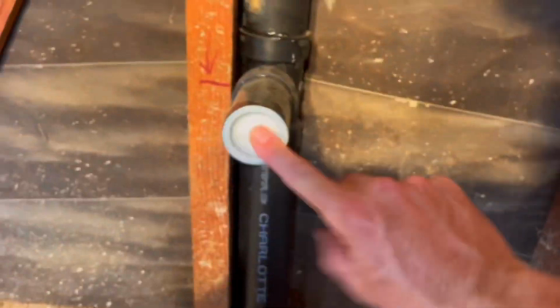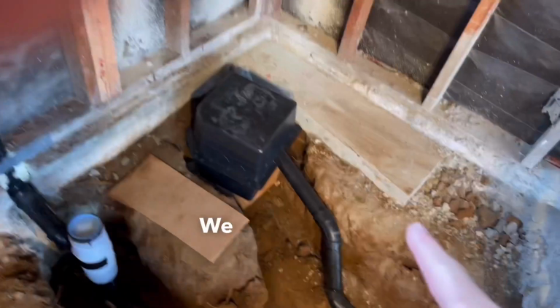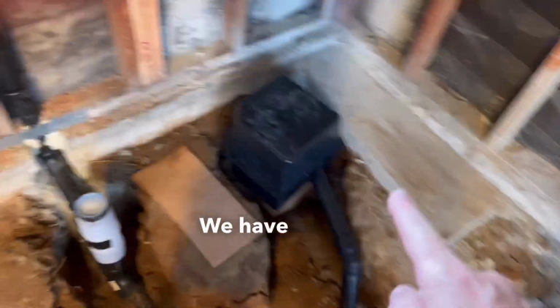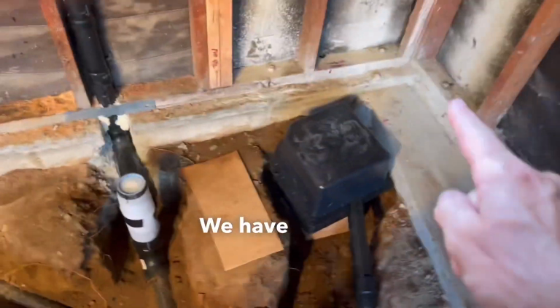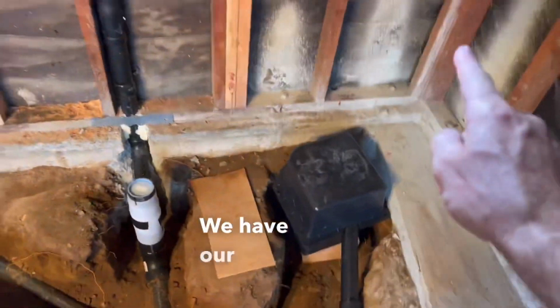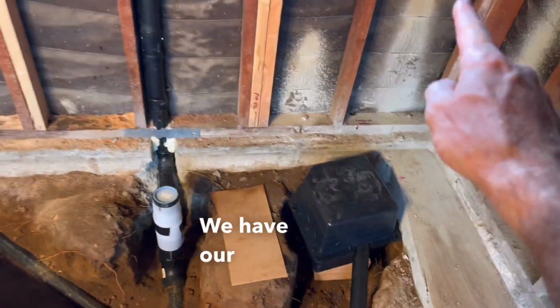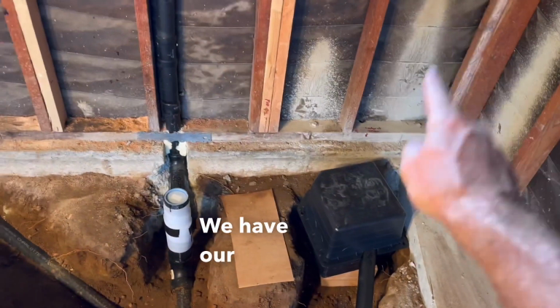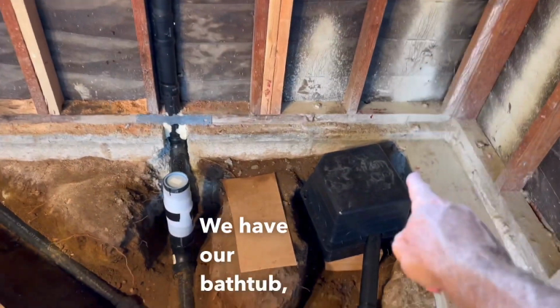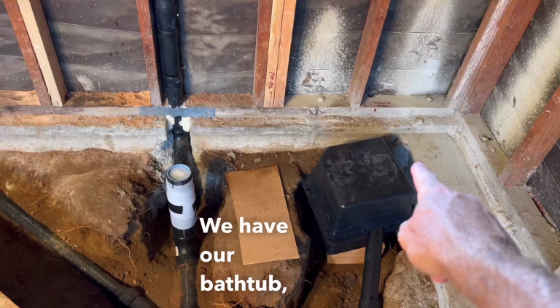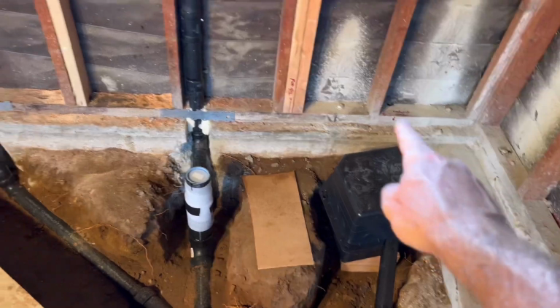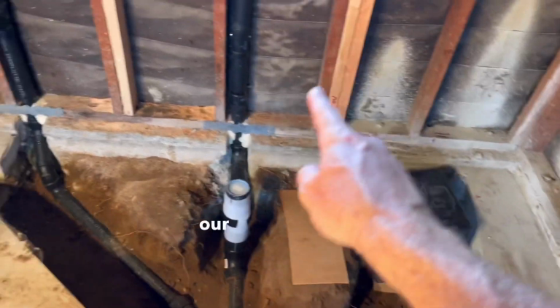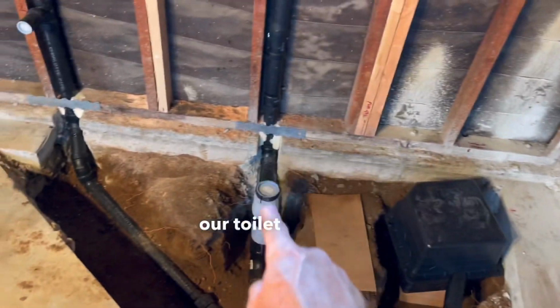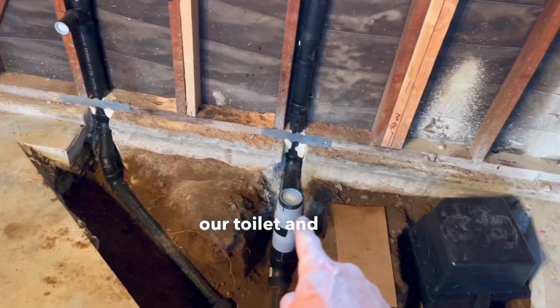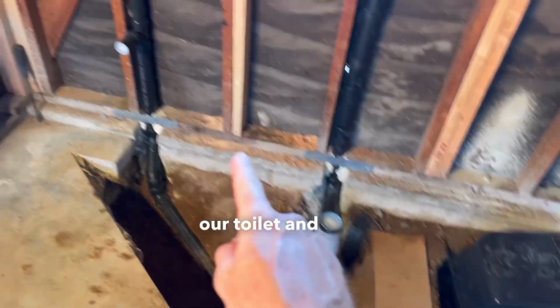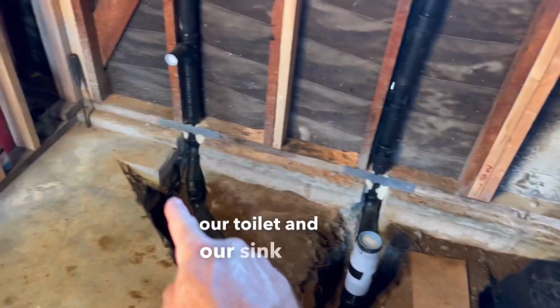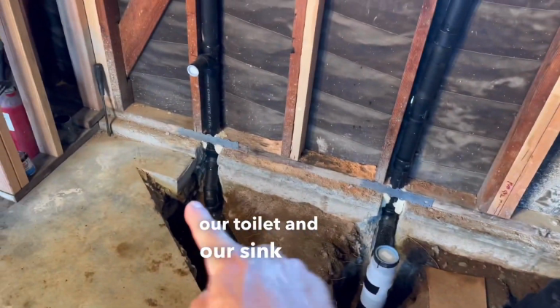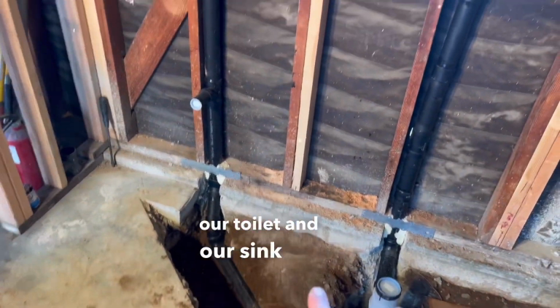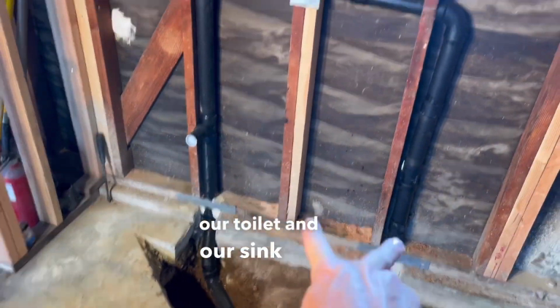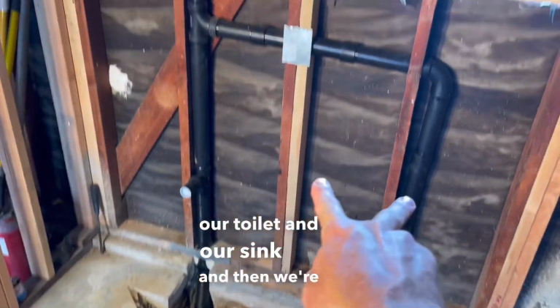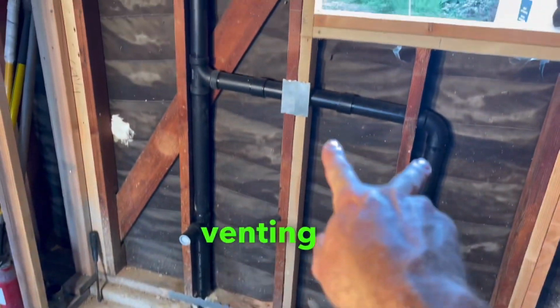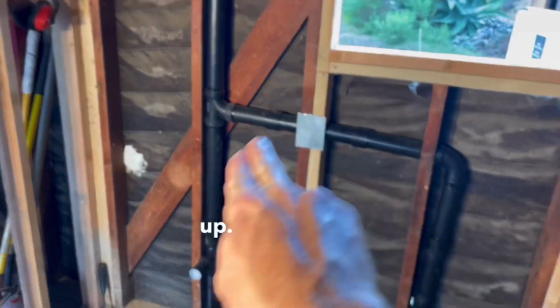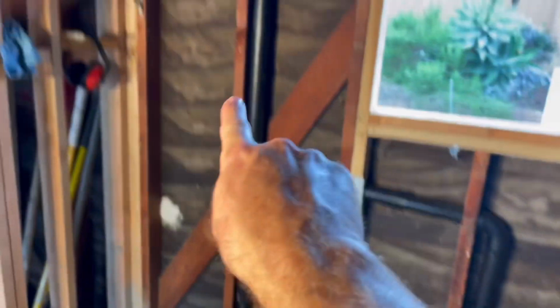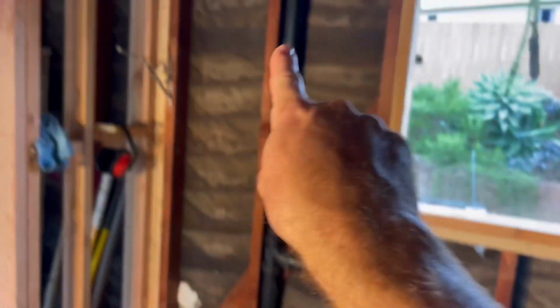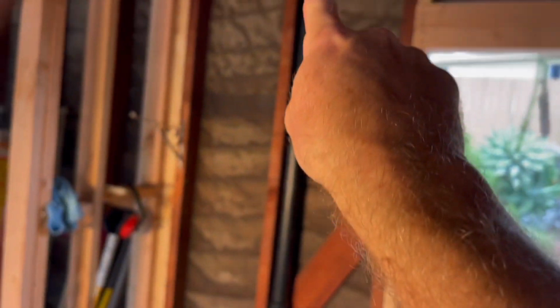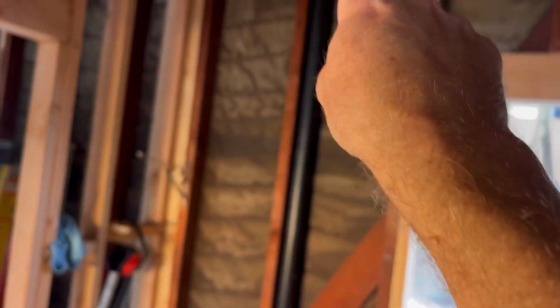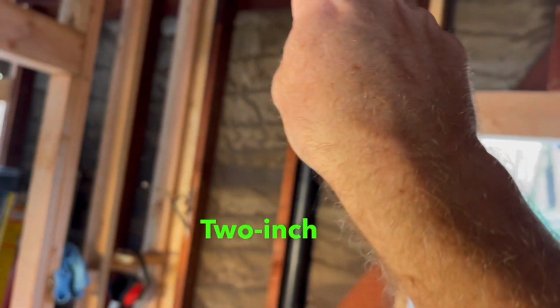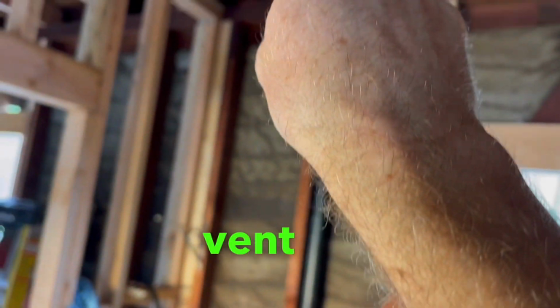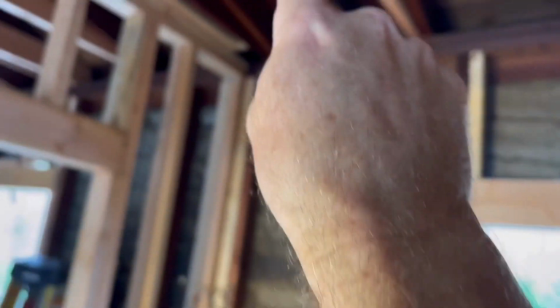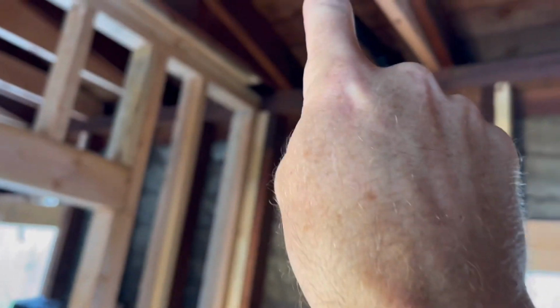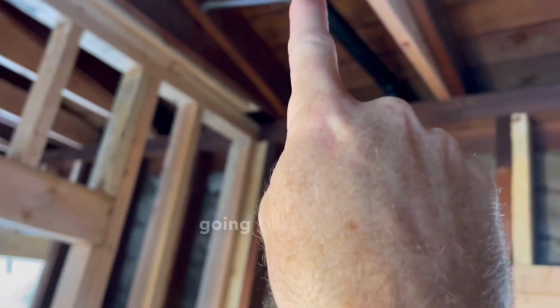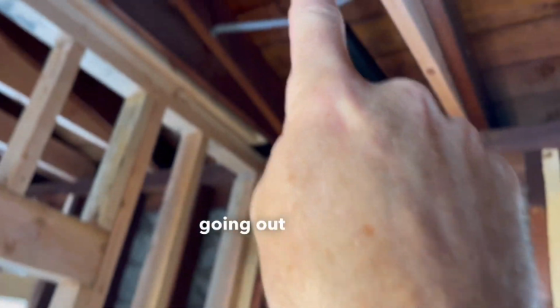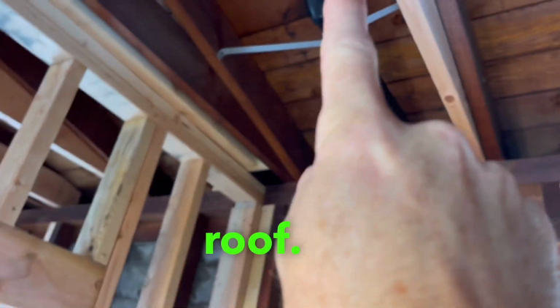We have our bathtub, our toilet, and our sink, and then we're venting up — a two inch vent going out the roof.